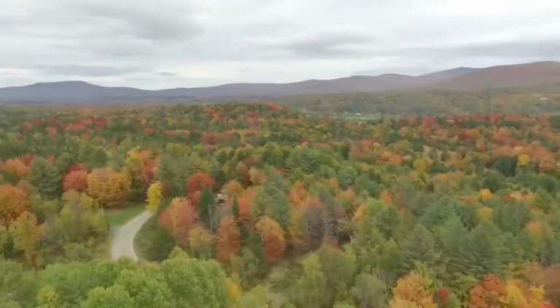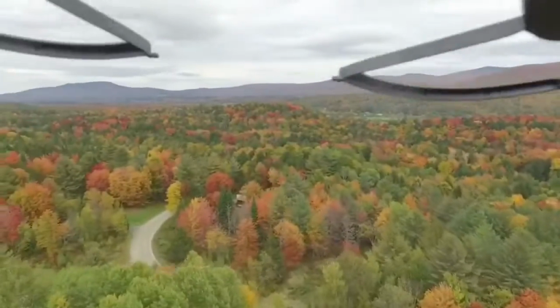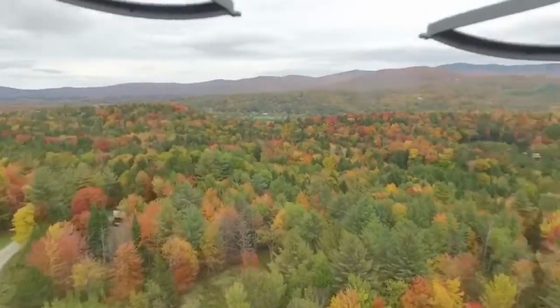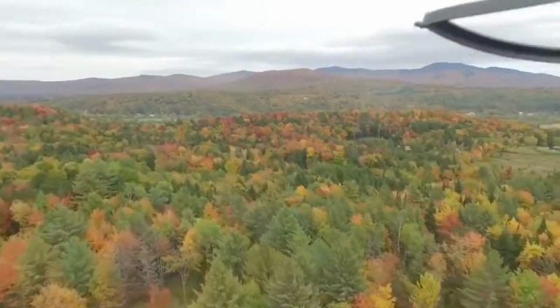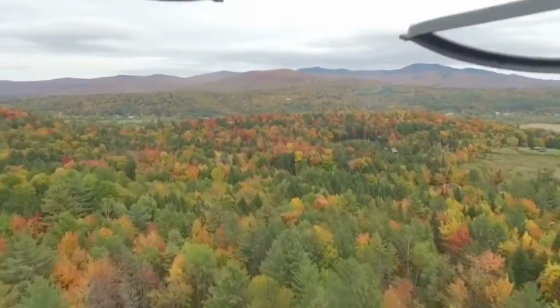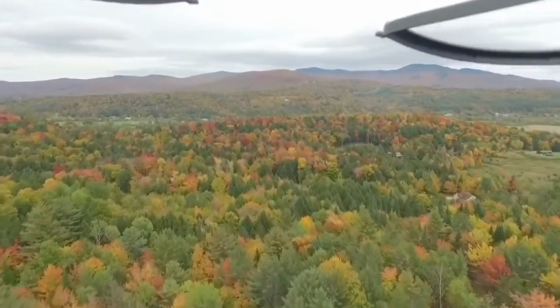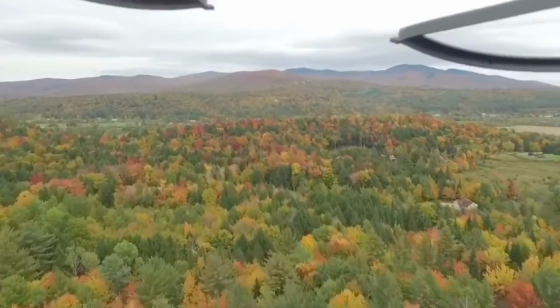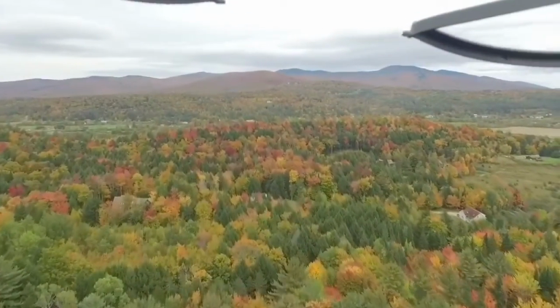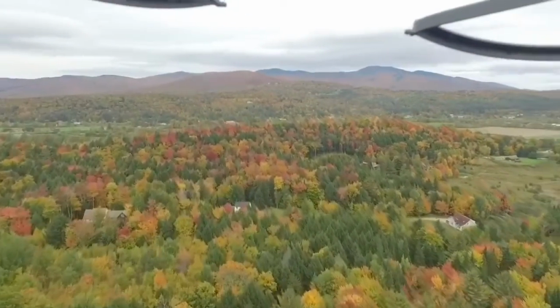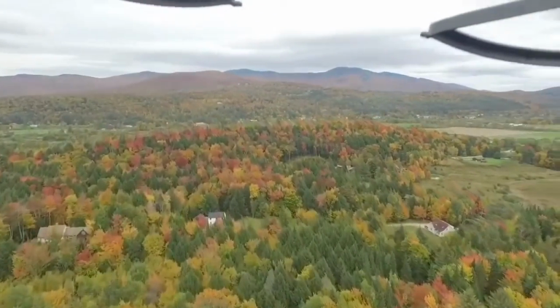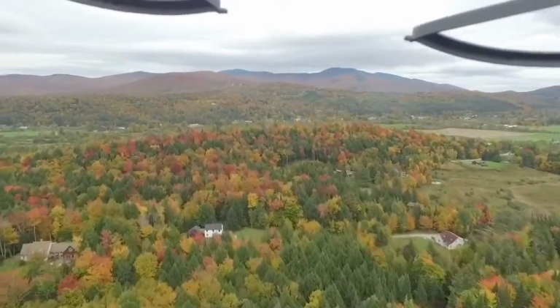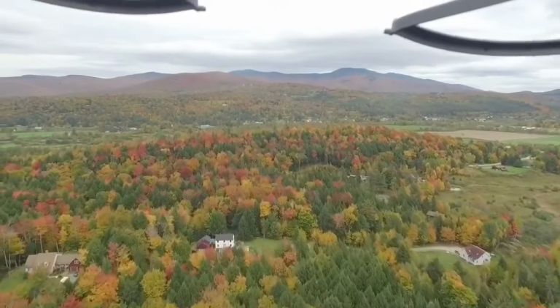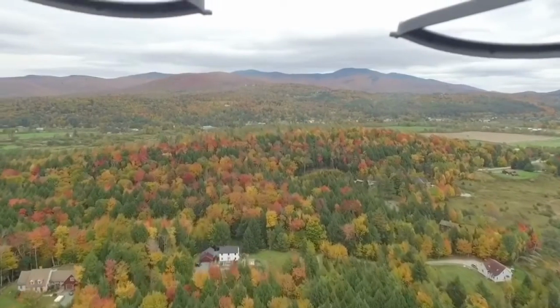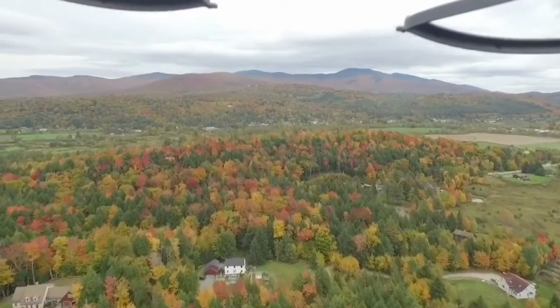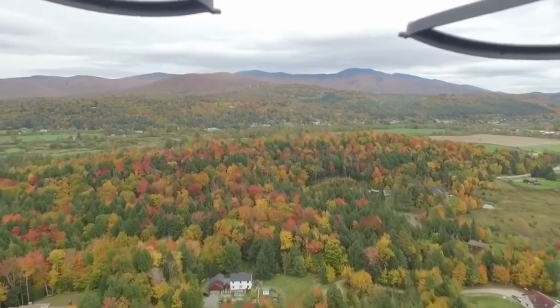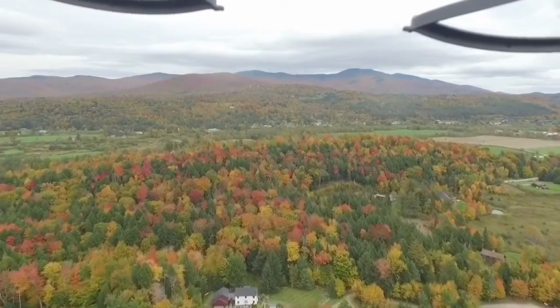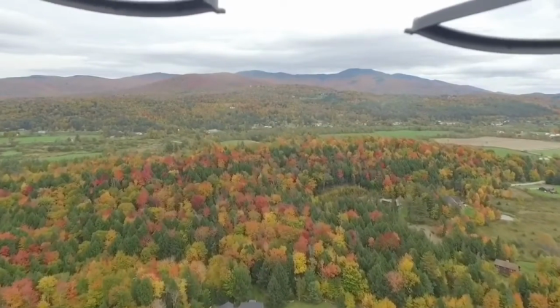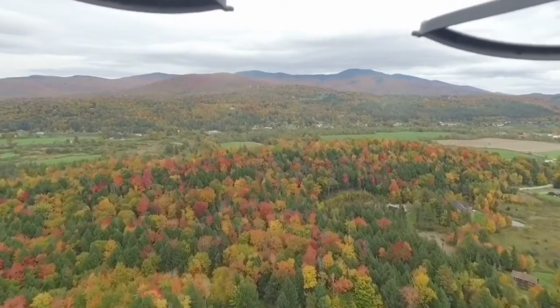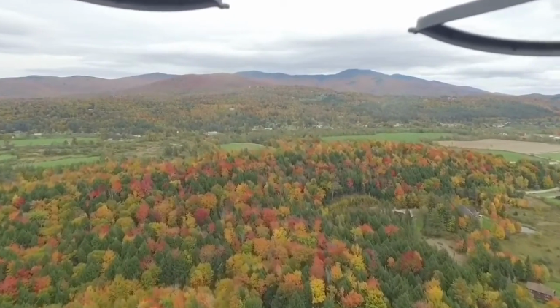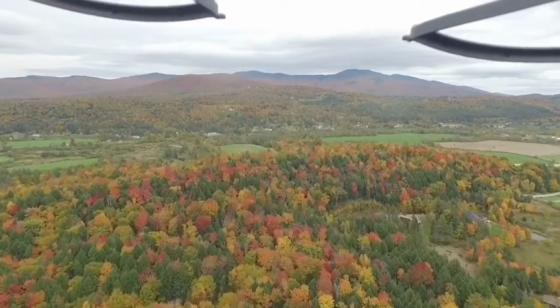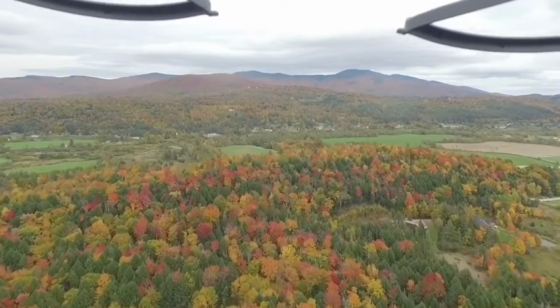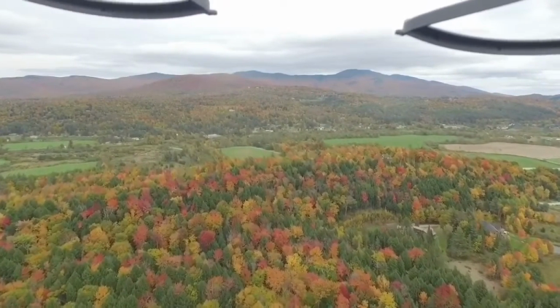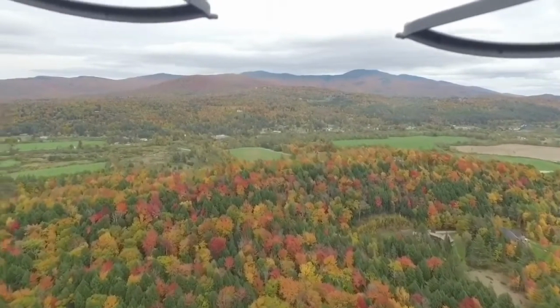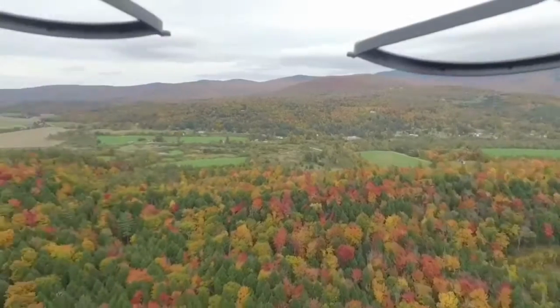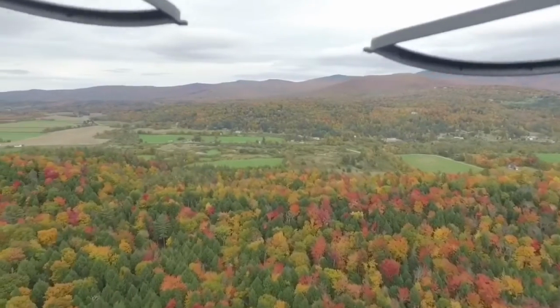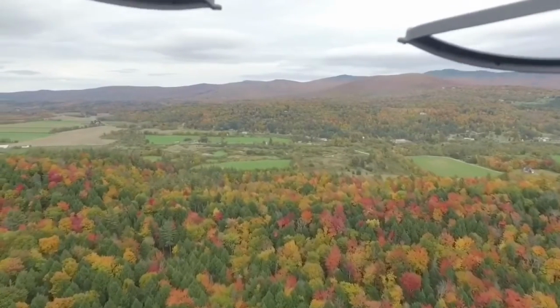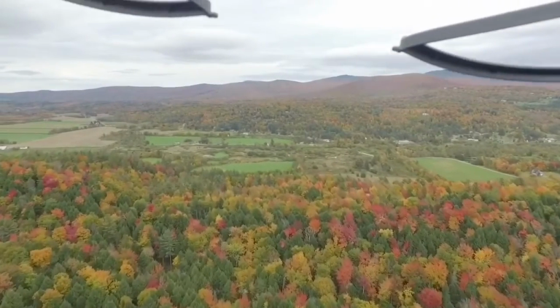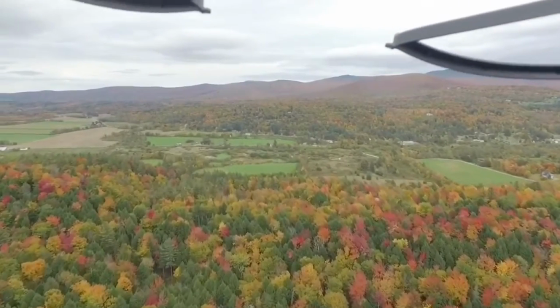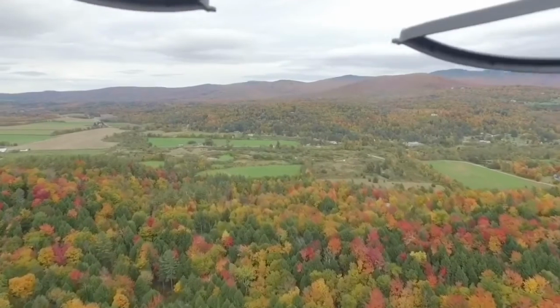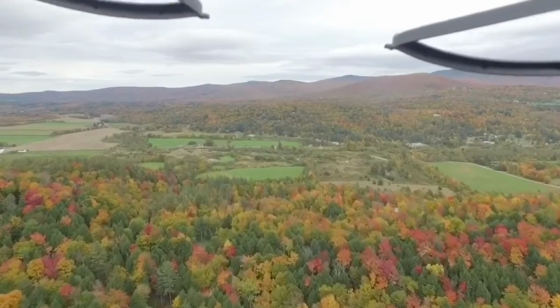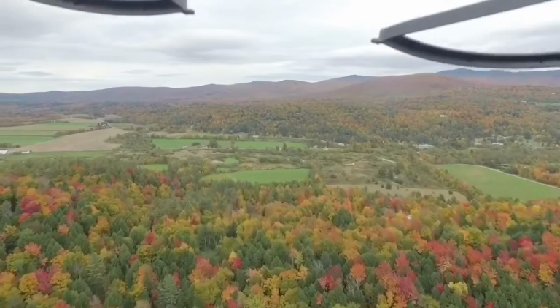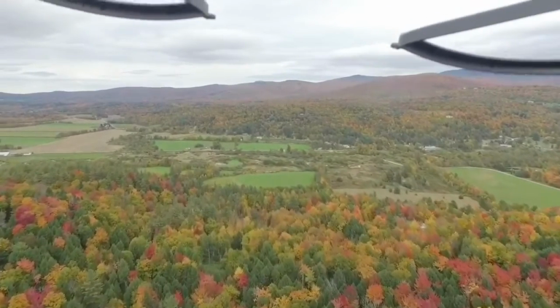Hey guys, OutroNative here. Sorry I haven't uploaded a video in a while — I'm going to try to start uploading more. But today we're looking at the day I crashed my drone.